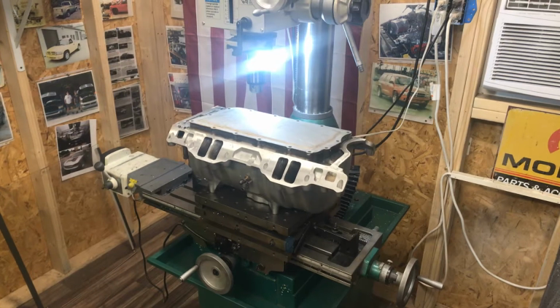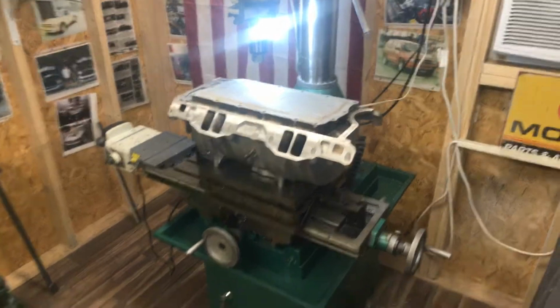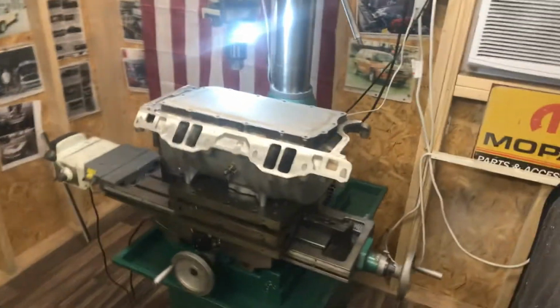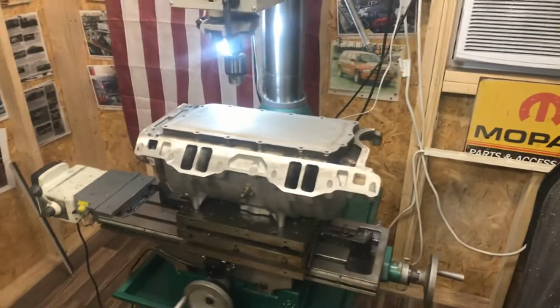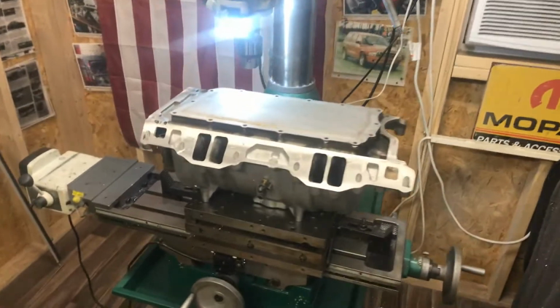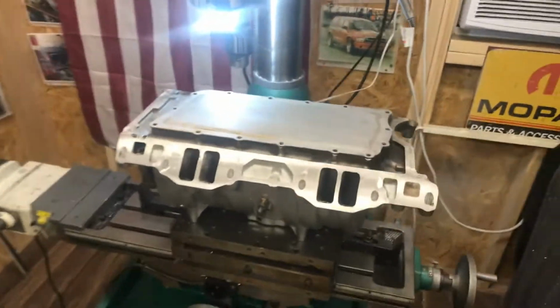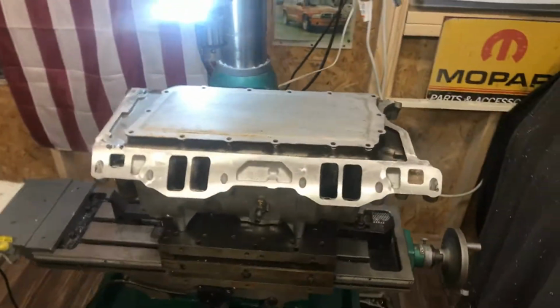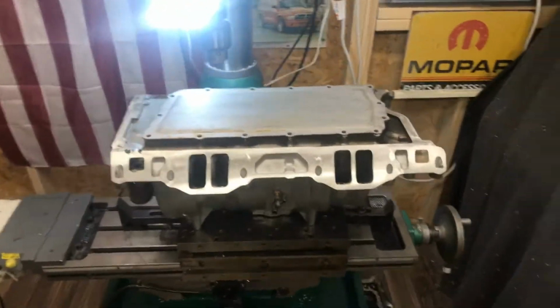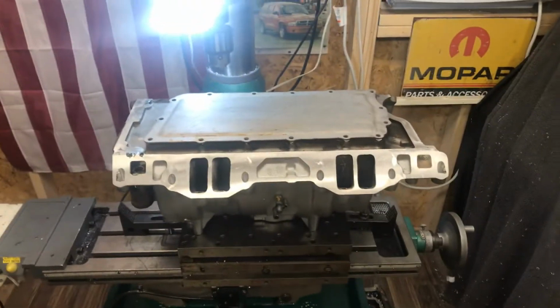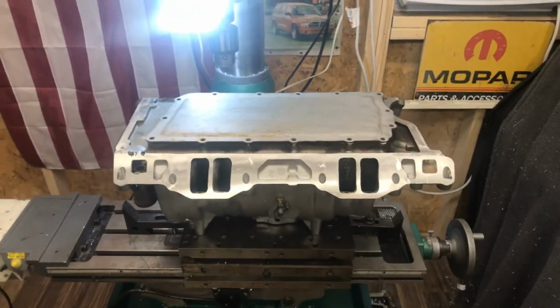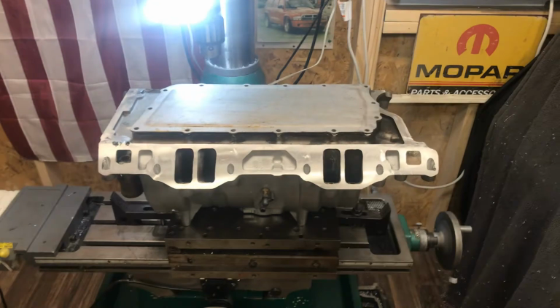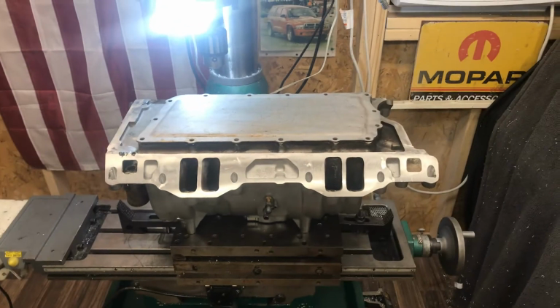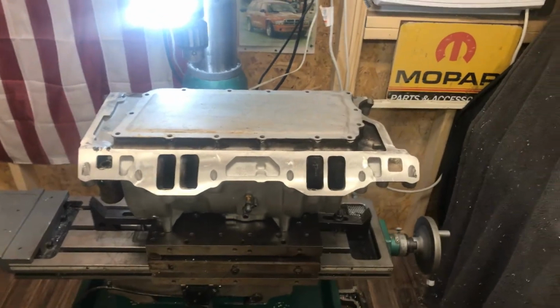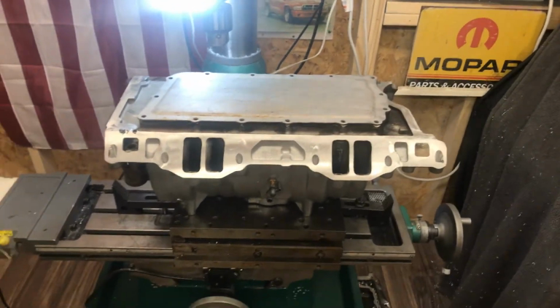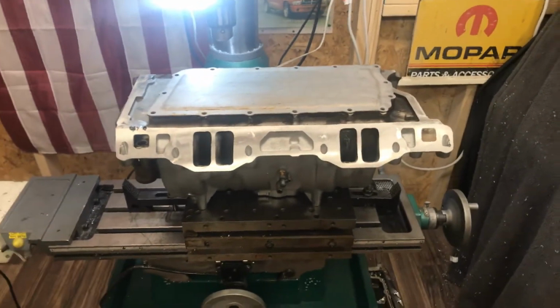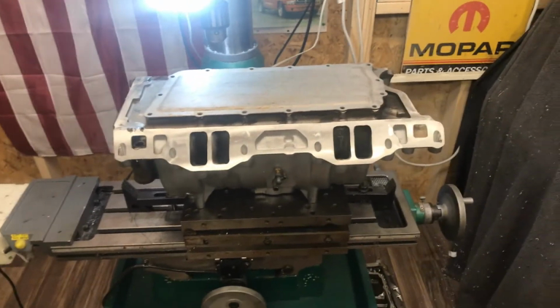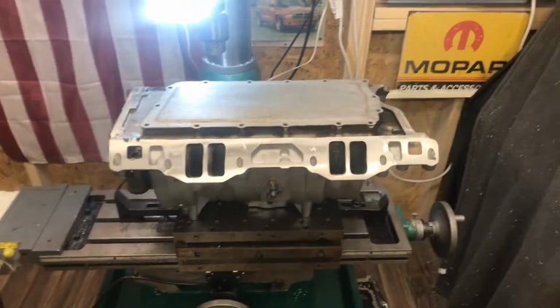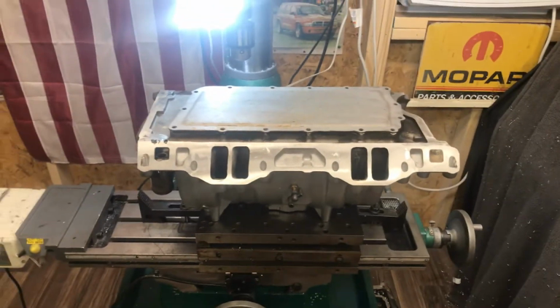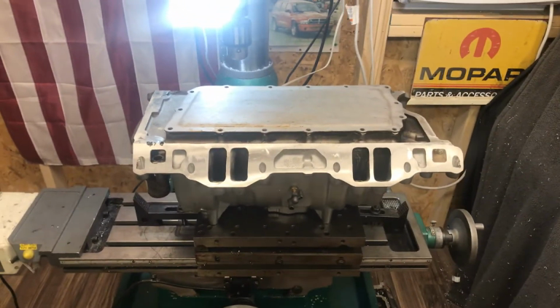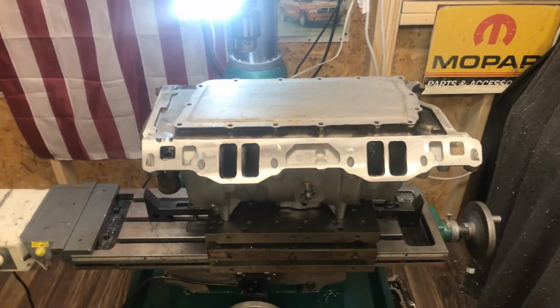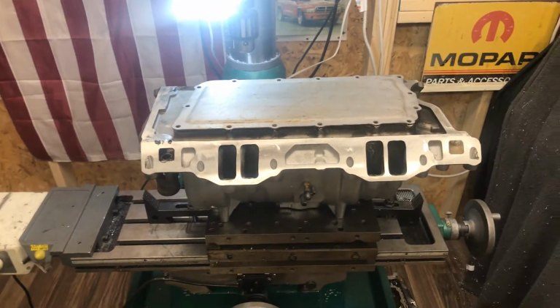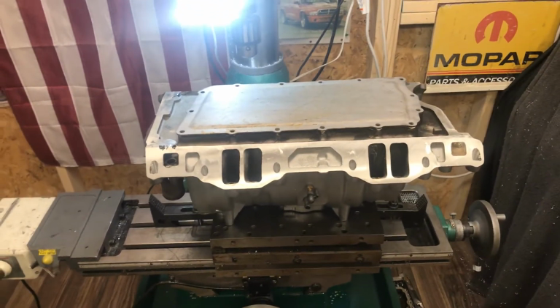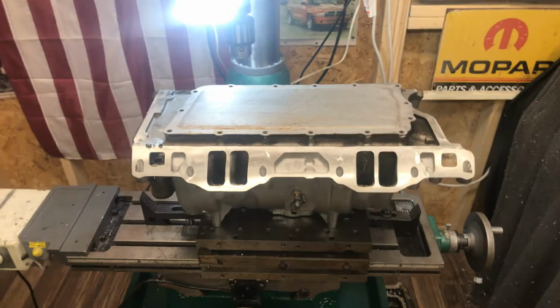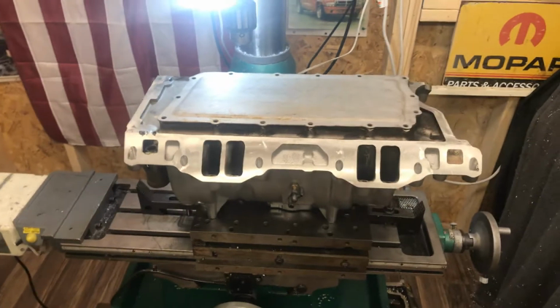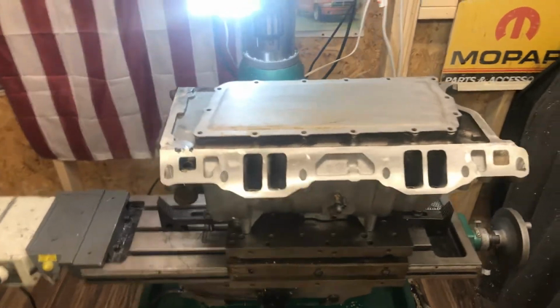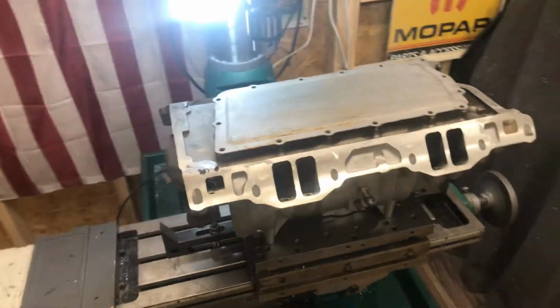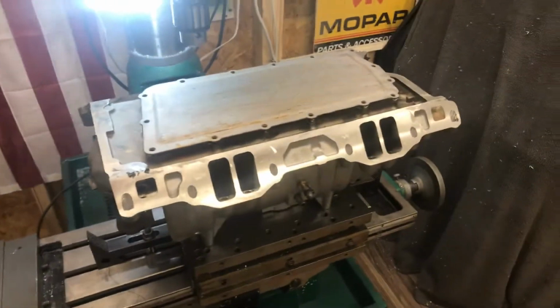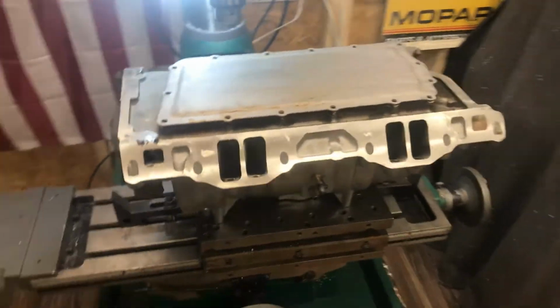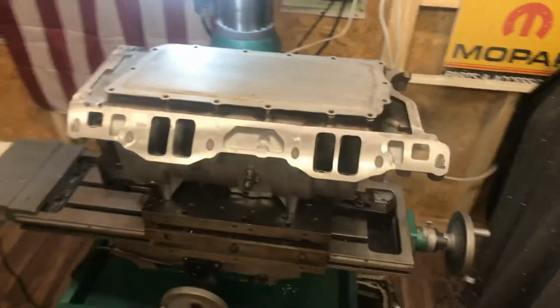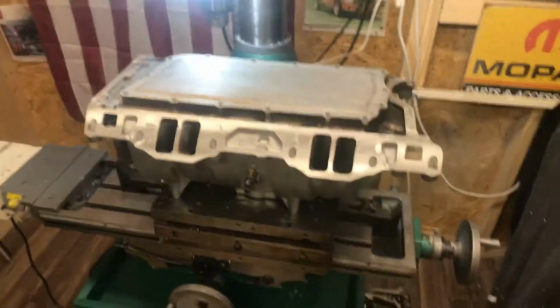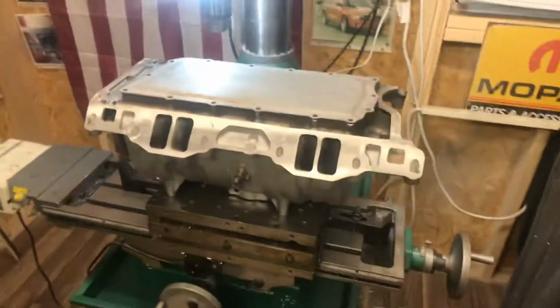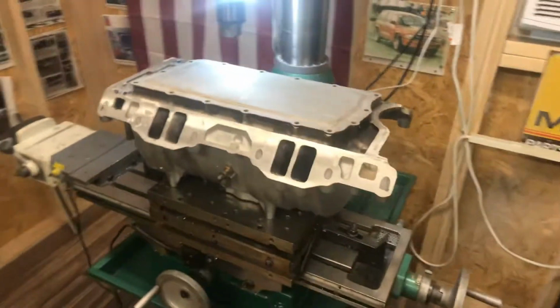Hey Facebook, this is a quick update. I'm getting my 10.3 compression engine back together. I've got a brand new set of EQ202 CNC ported heads from Chris at Performance Injection Equipment, and he did a wonderful job.